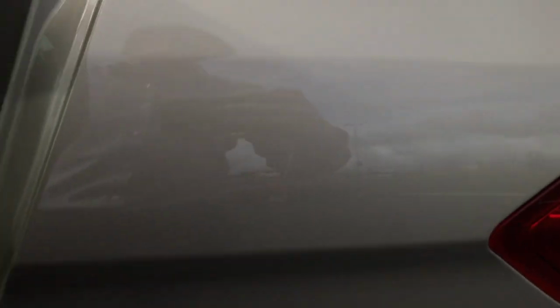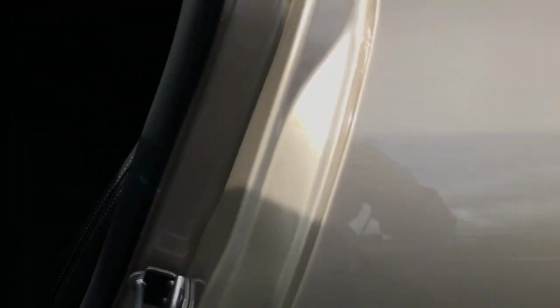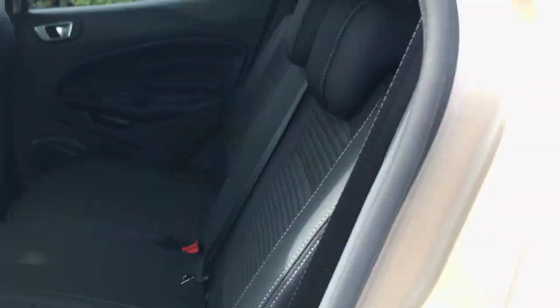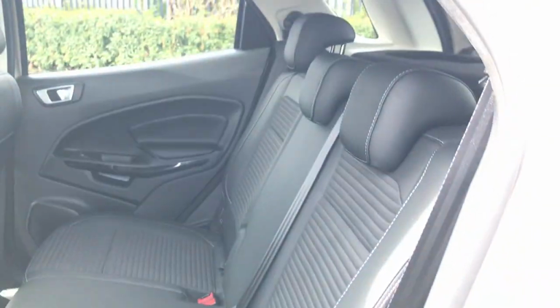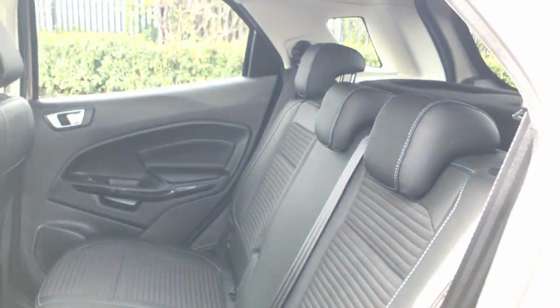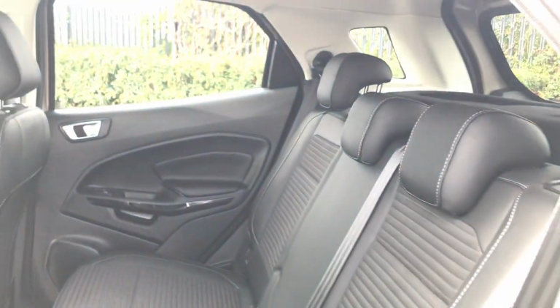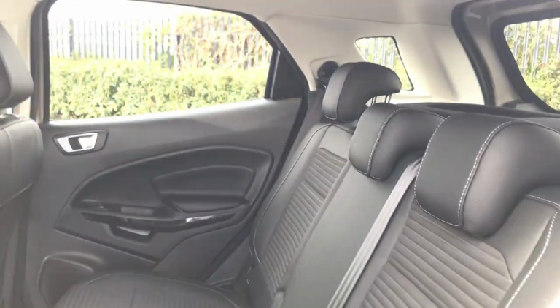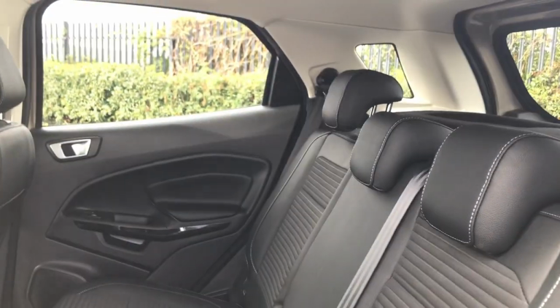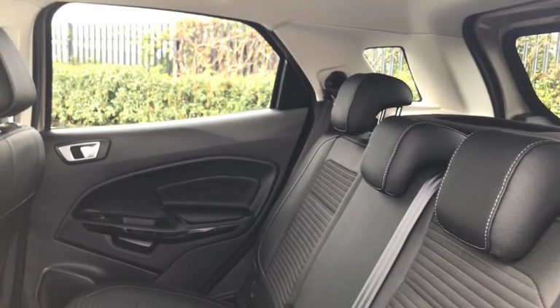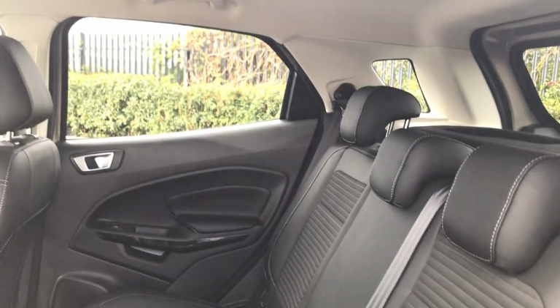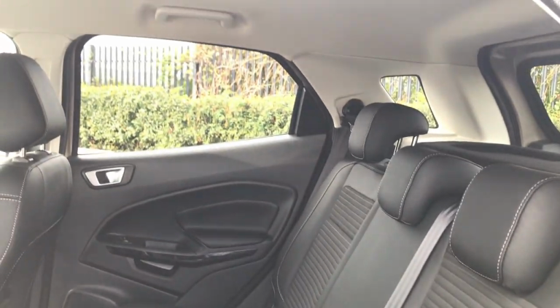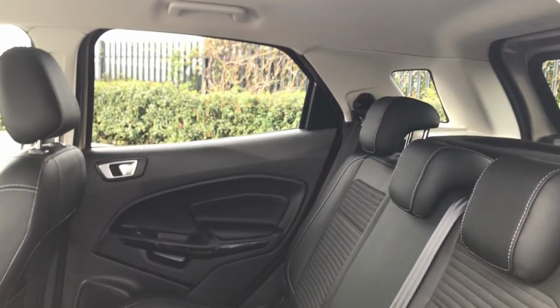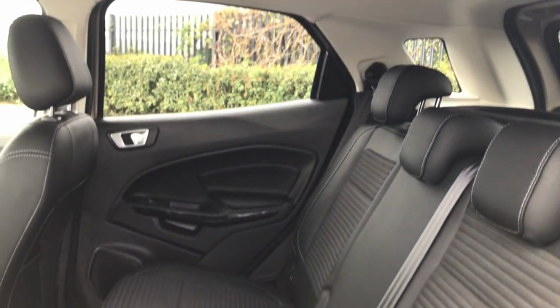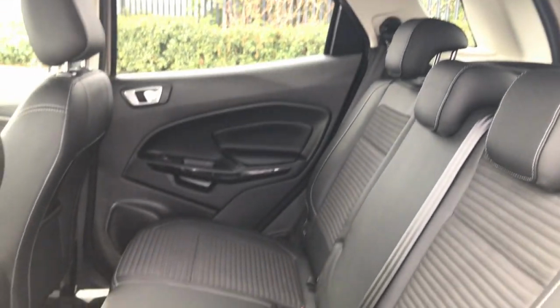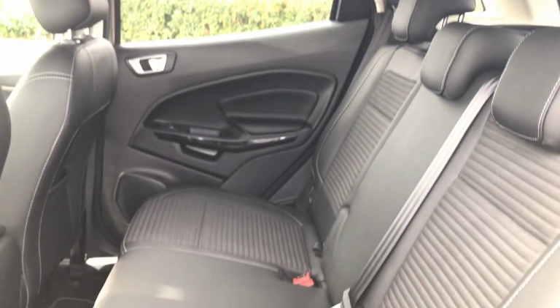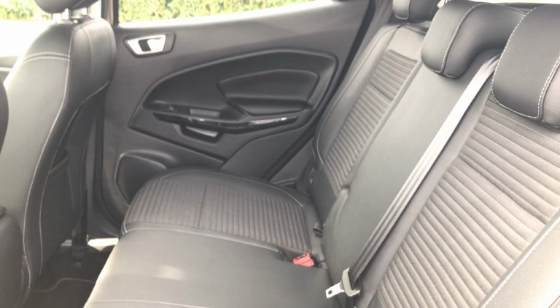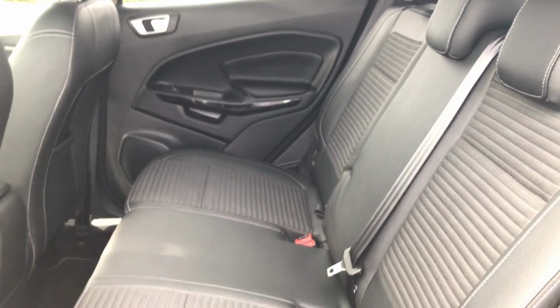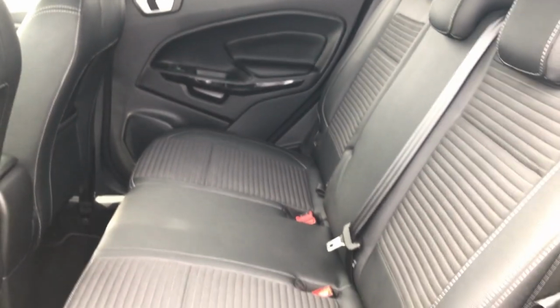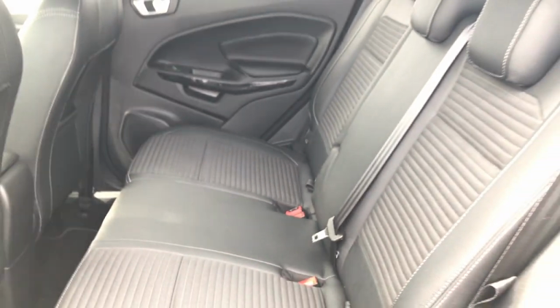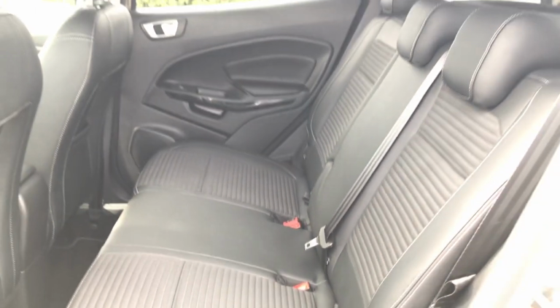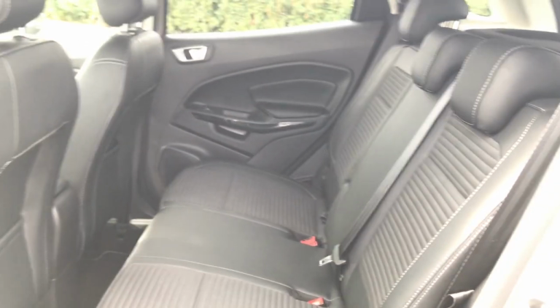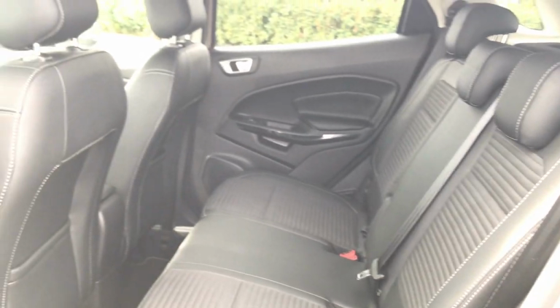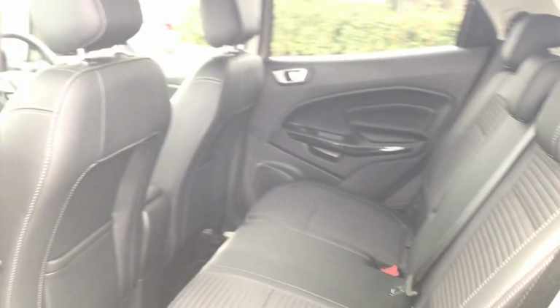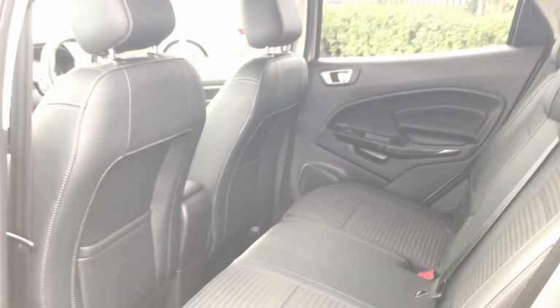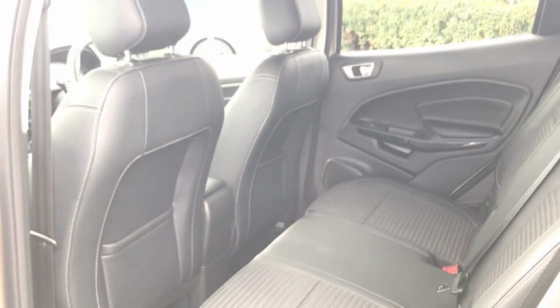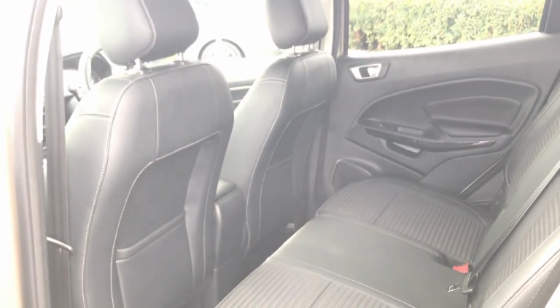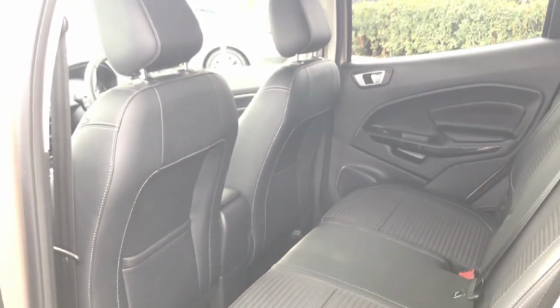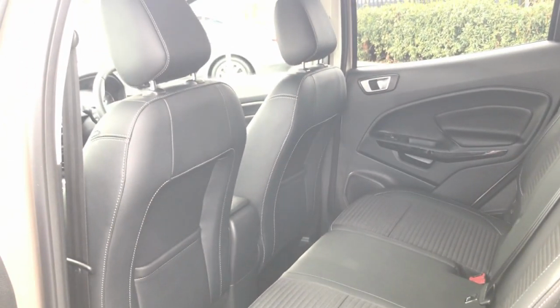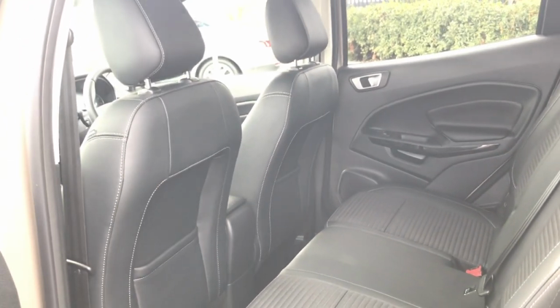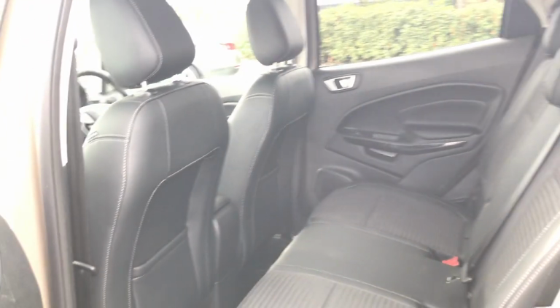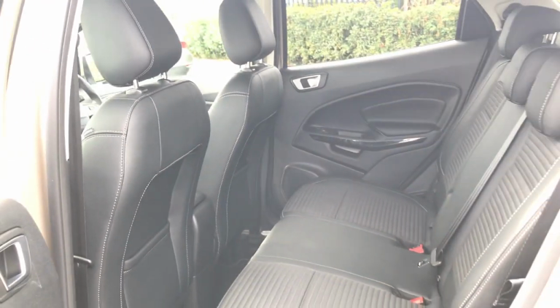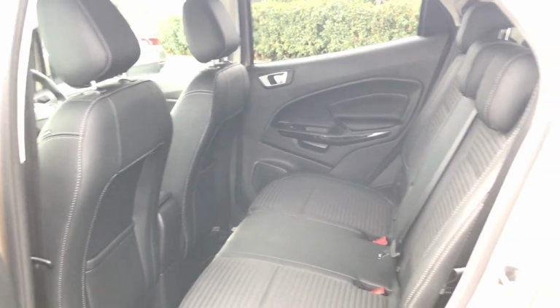Jumping into the back, there's room for up to three passengers and again there's plenty of room throughout the whole car. As you'll notice, there's a half-leather interior, which is very nice overall.